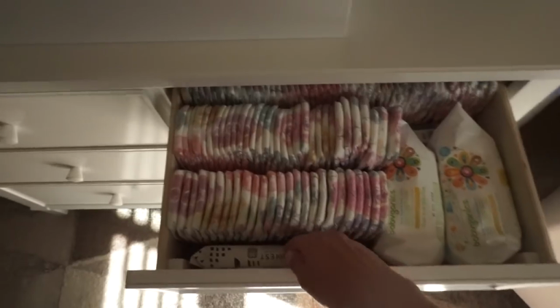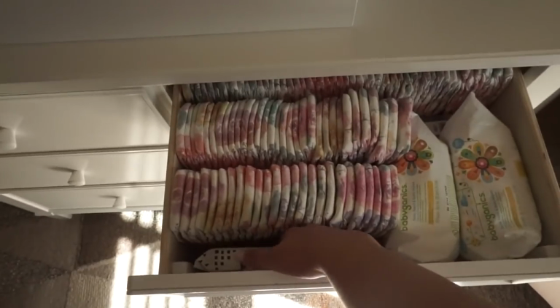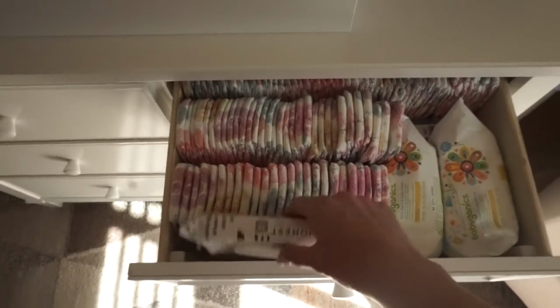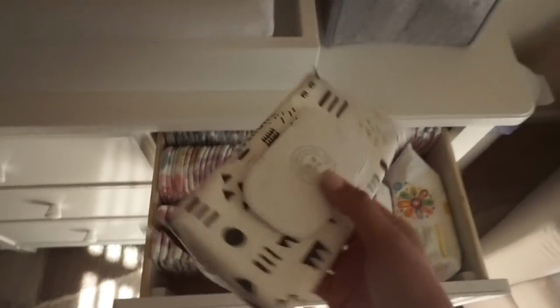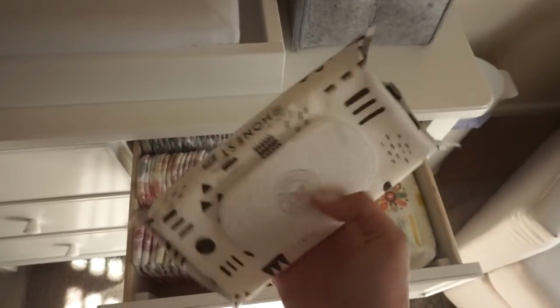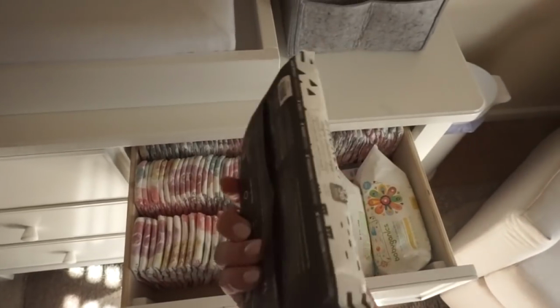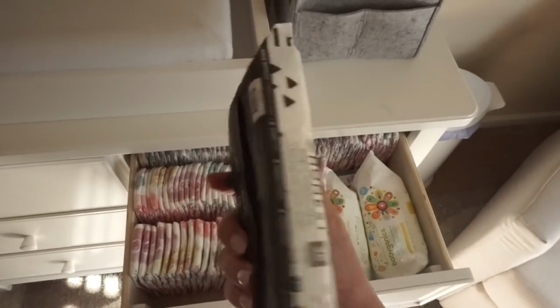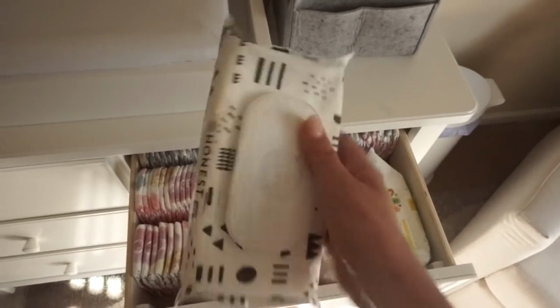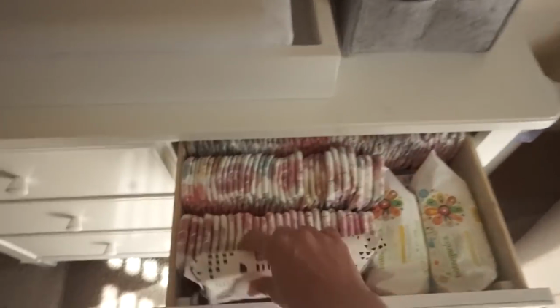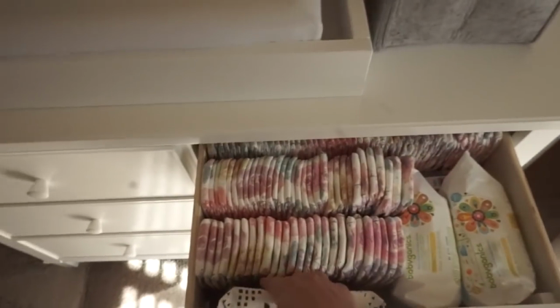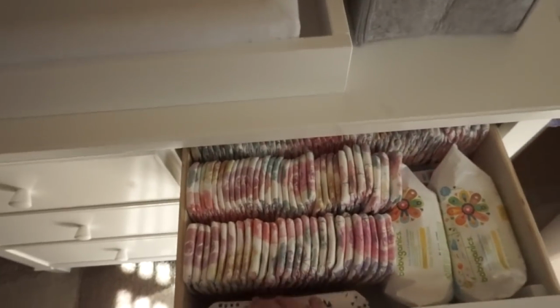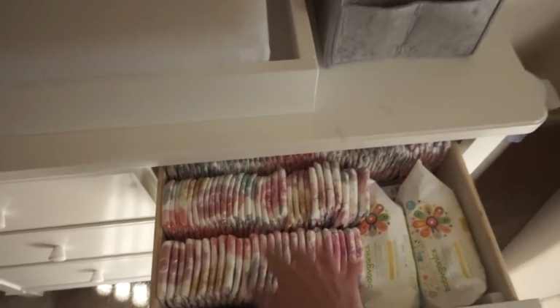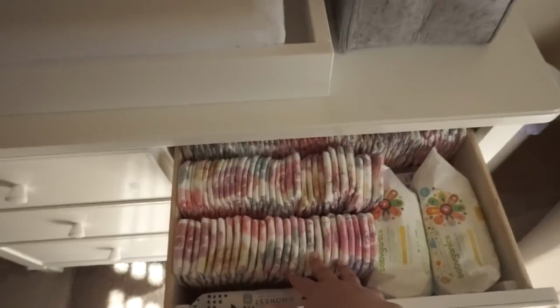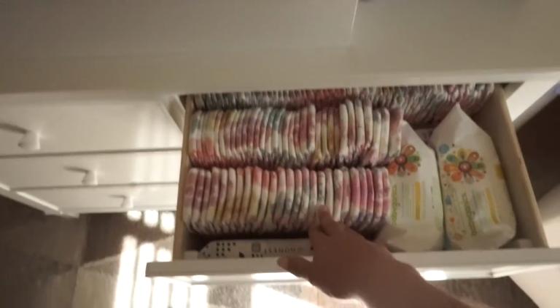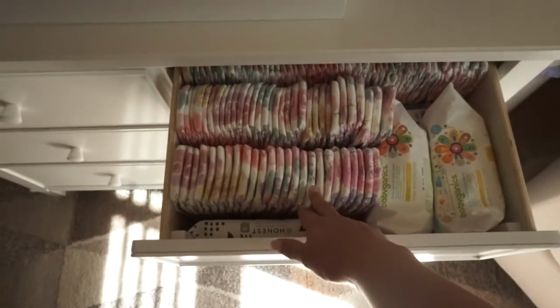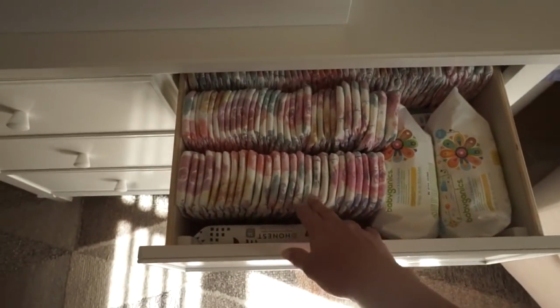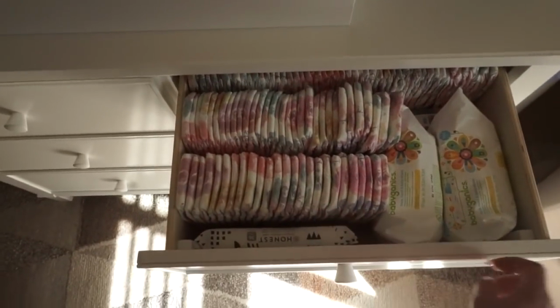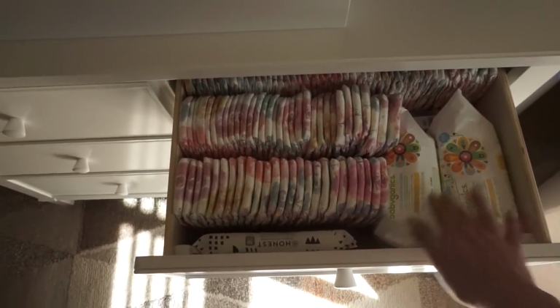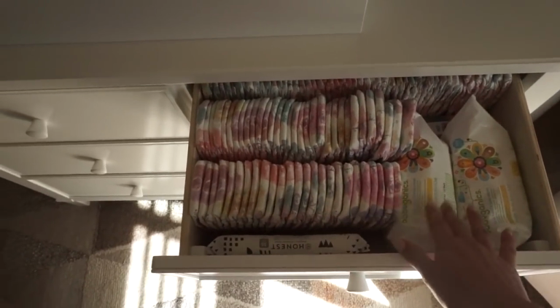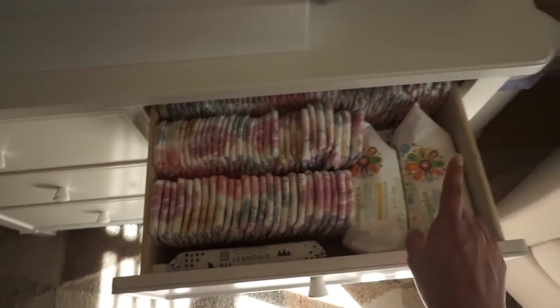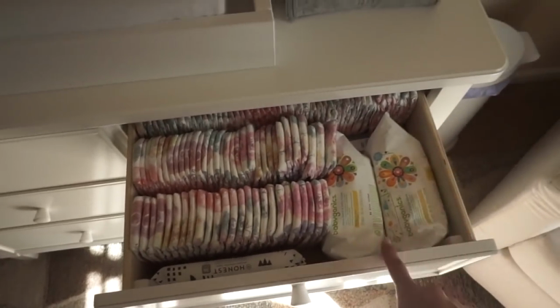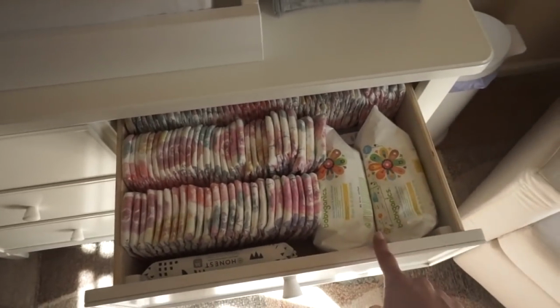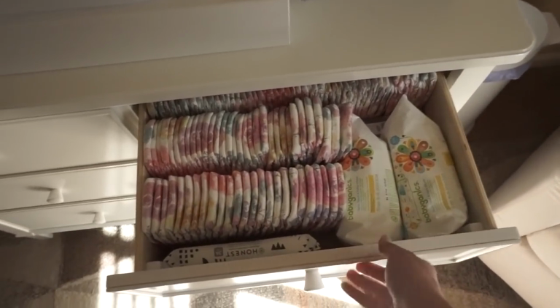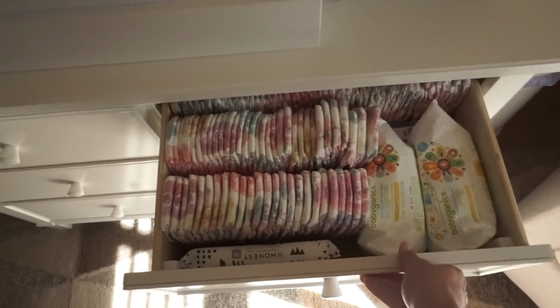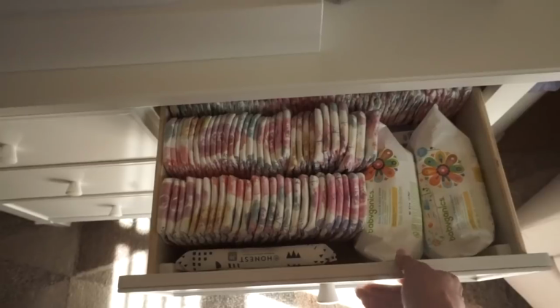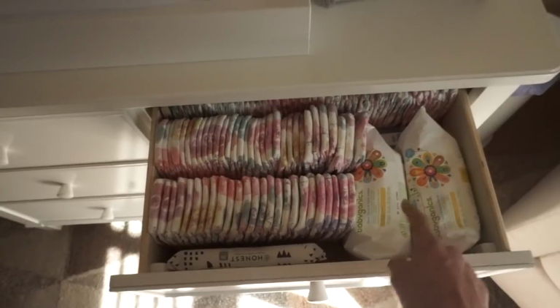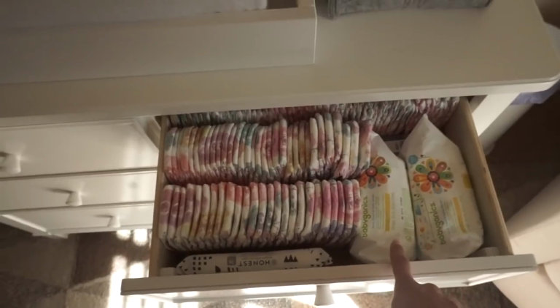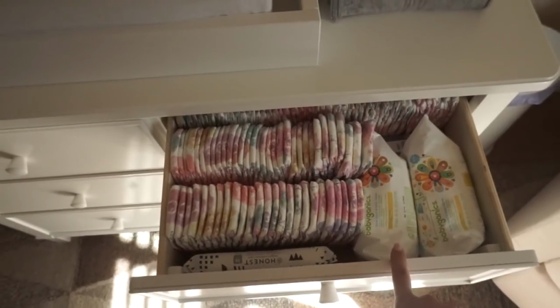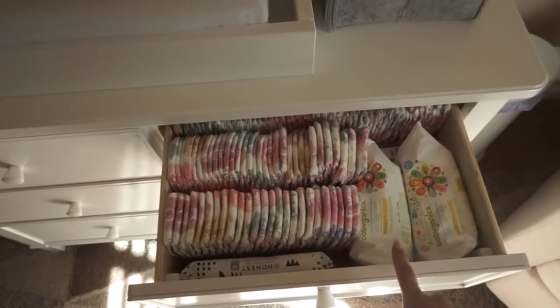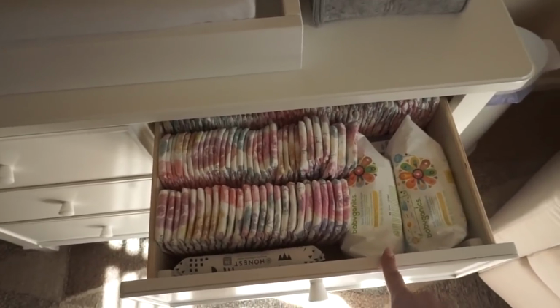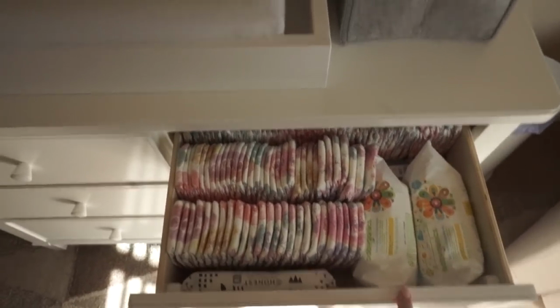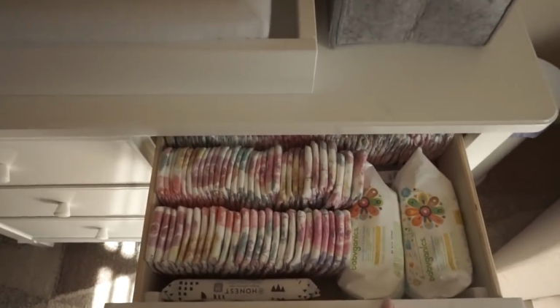This is like a smaller thing I plan on putting in my diaper bag. I just got the Honest newborn diapers for her and a bunch of the Baby Gannix wipes from my registry as well.